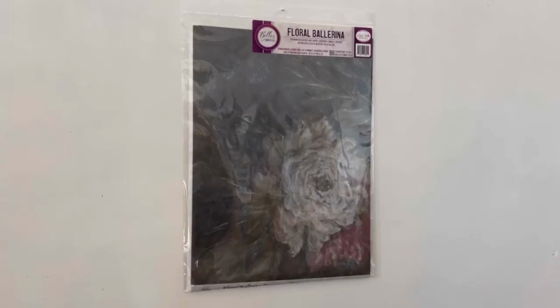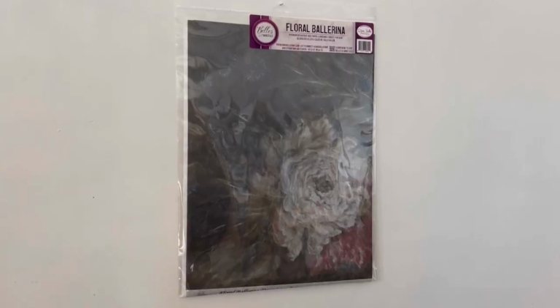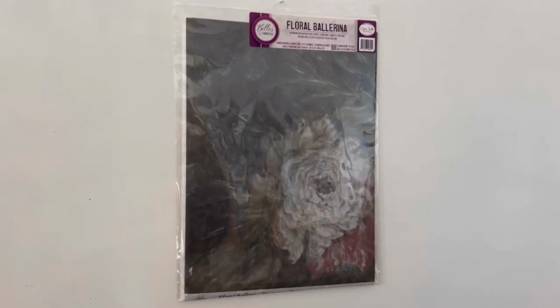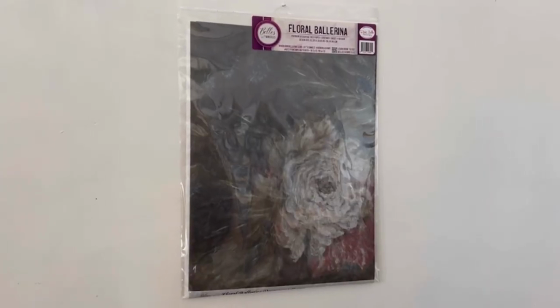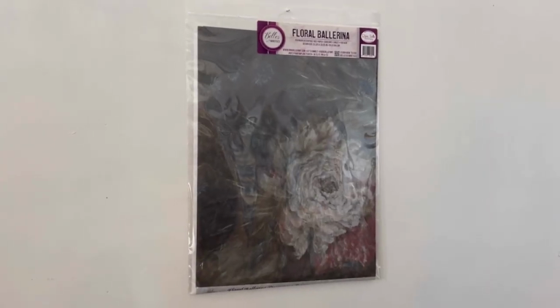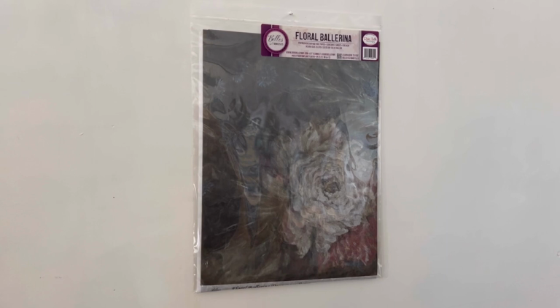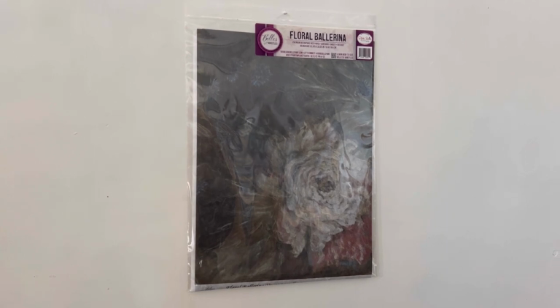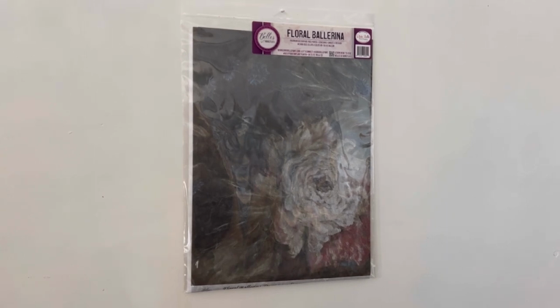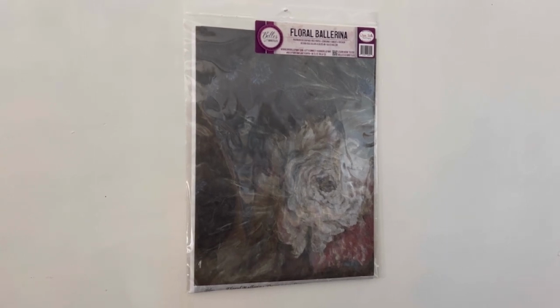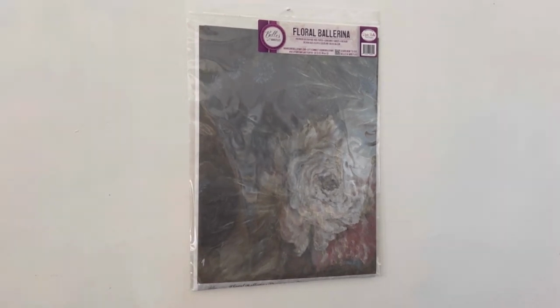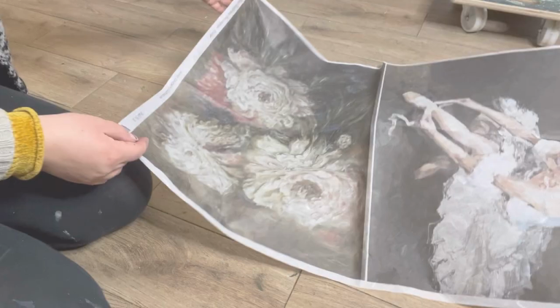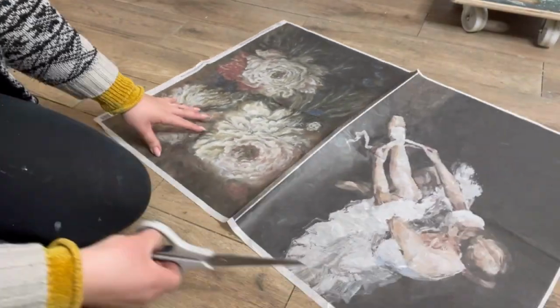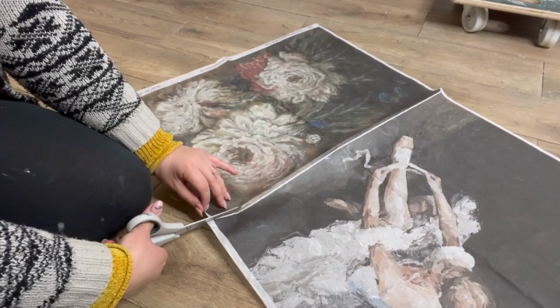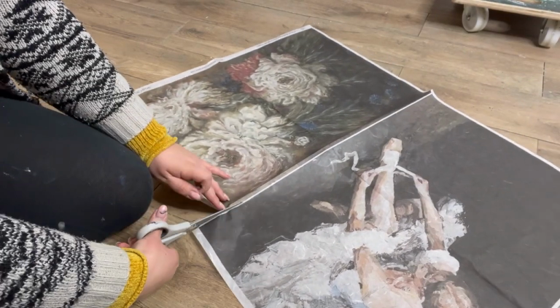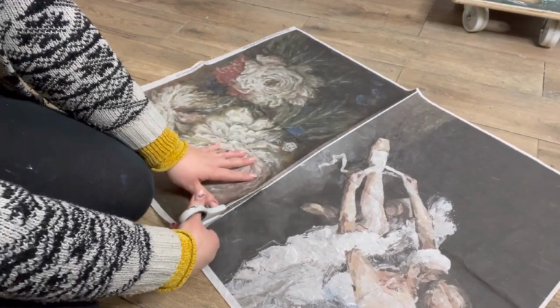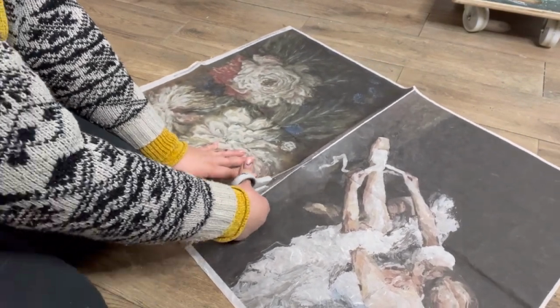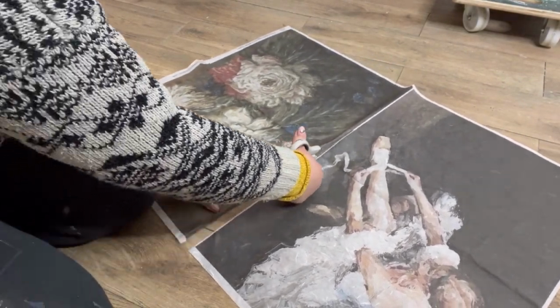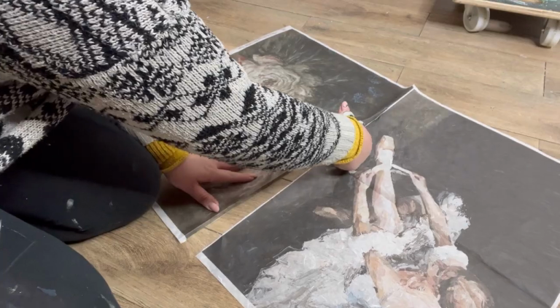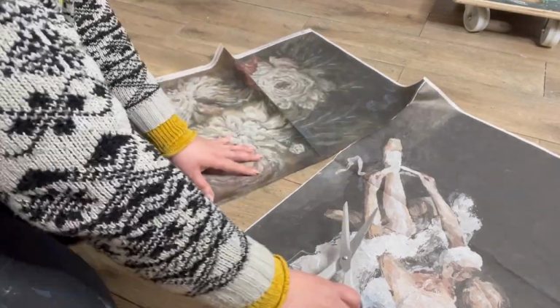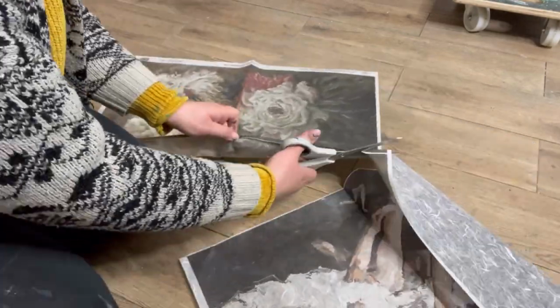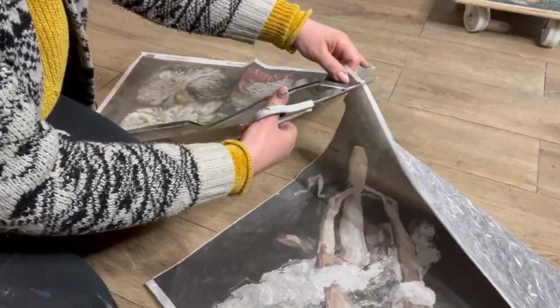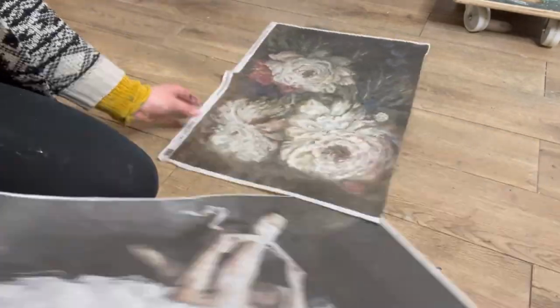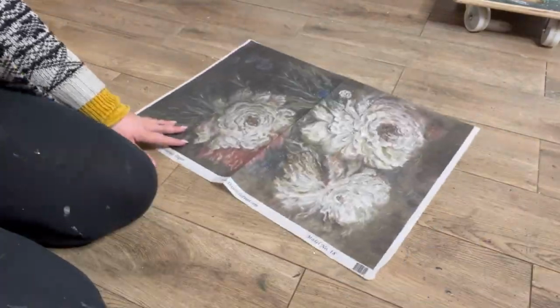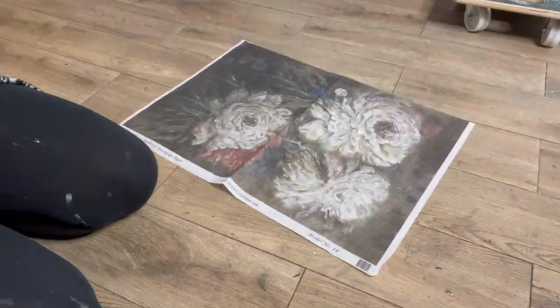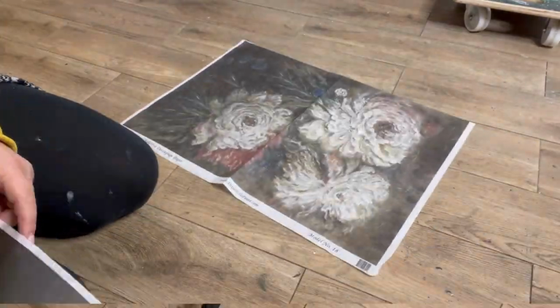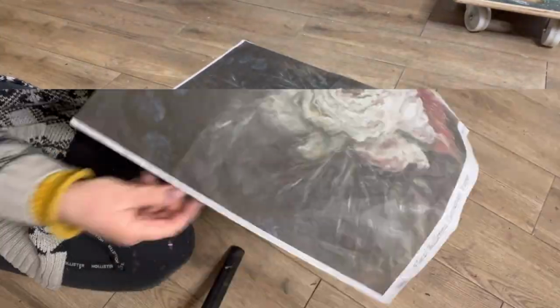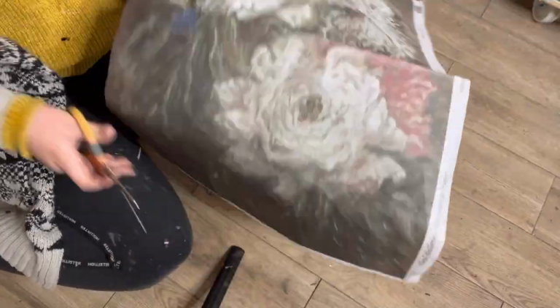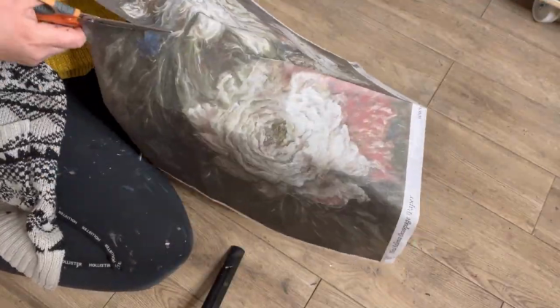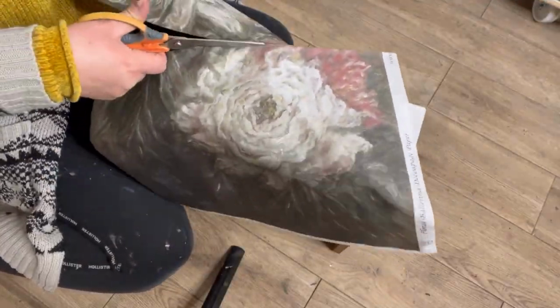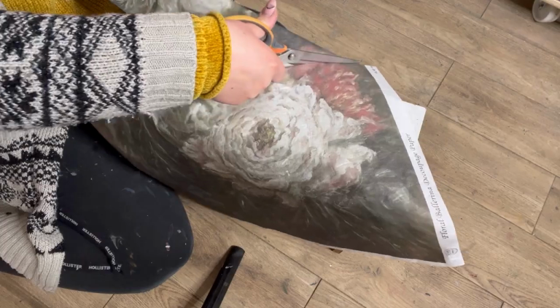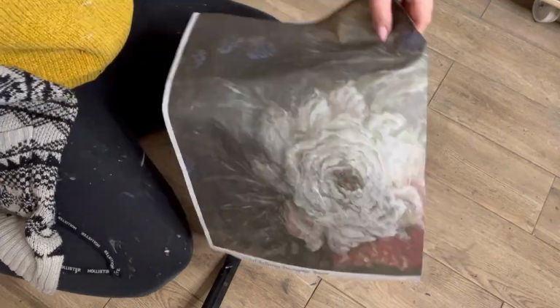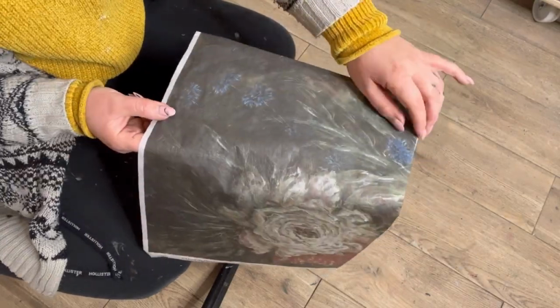I've chosen to use the Floral Ballerina rice paper. I've not used this one before so I'm excited to get started. Firstly I use my scissors to cut up the areas that I want. I do love anything floral so I've opted to use this half.